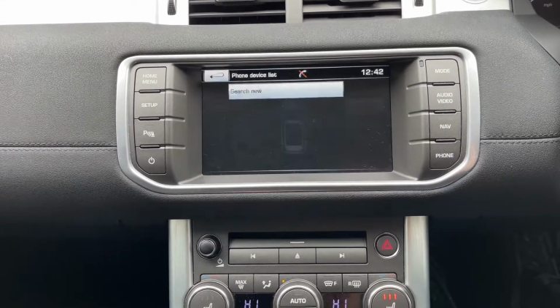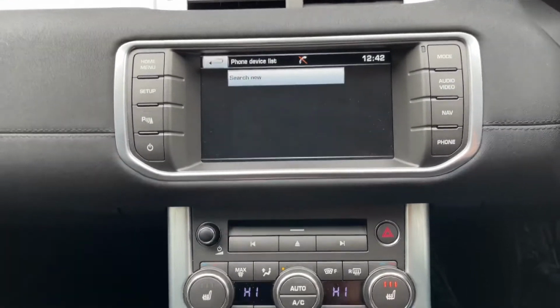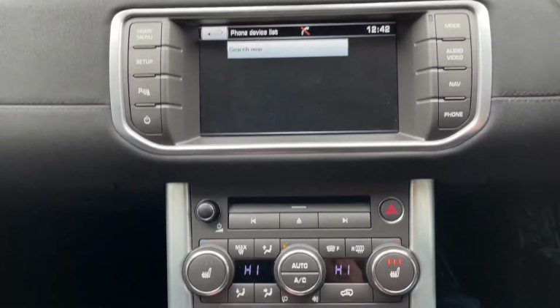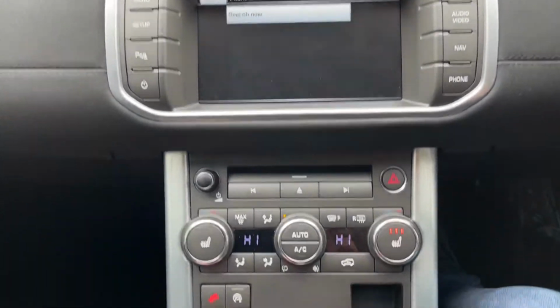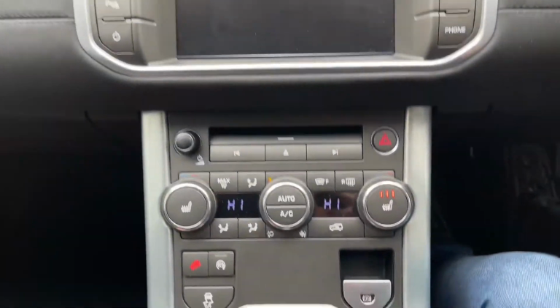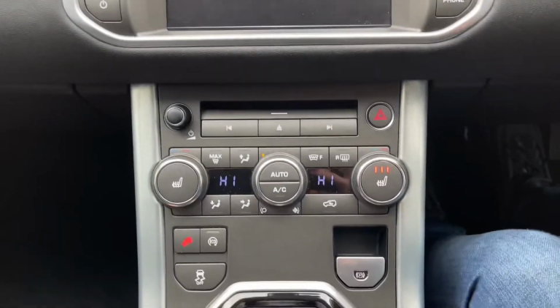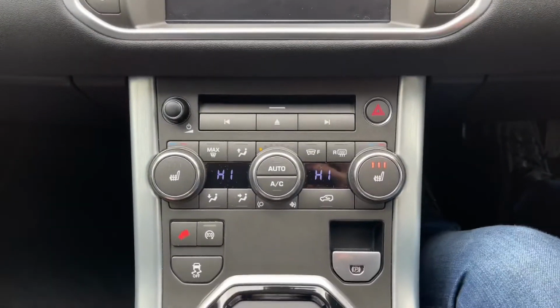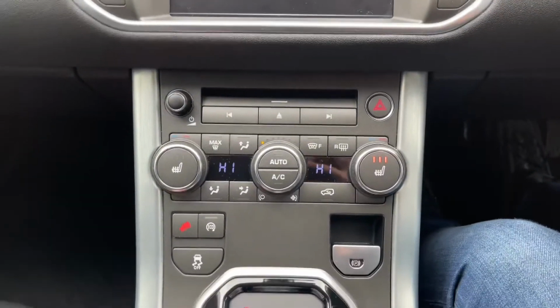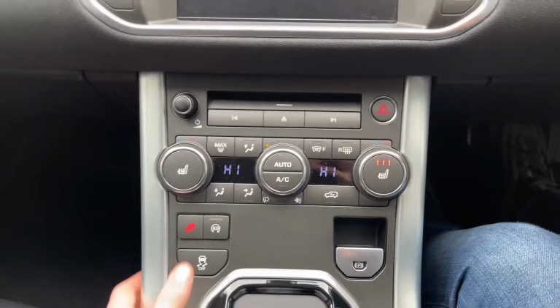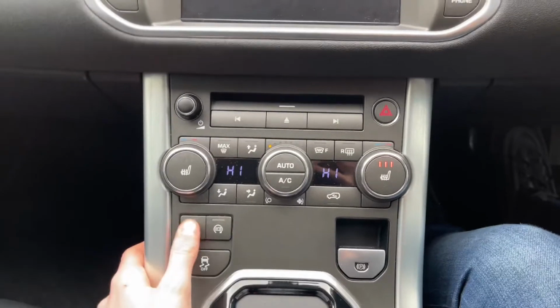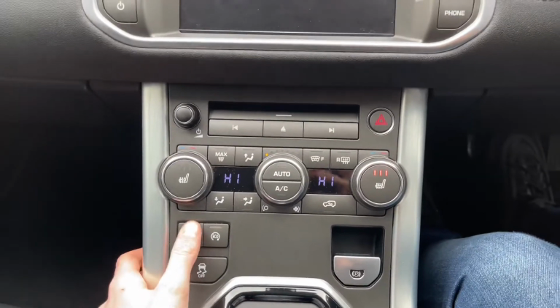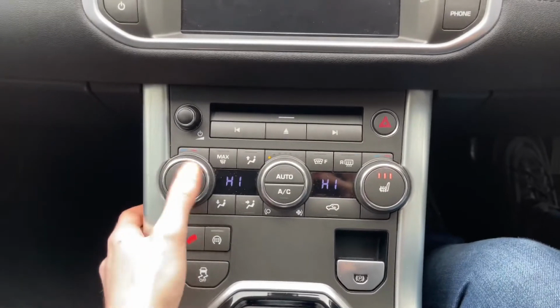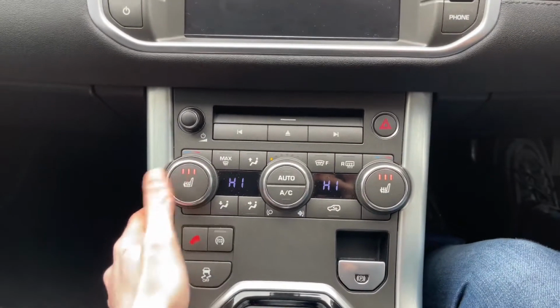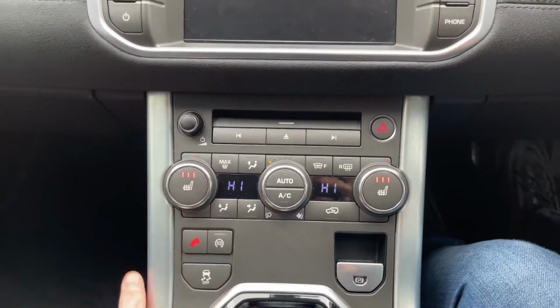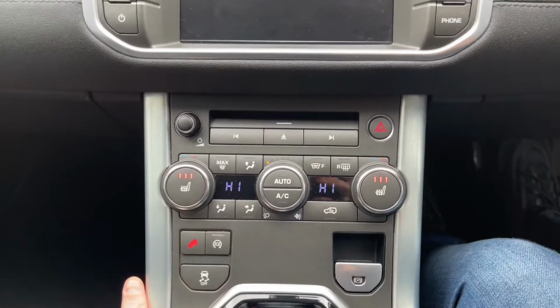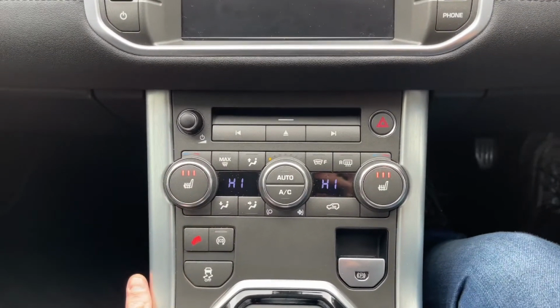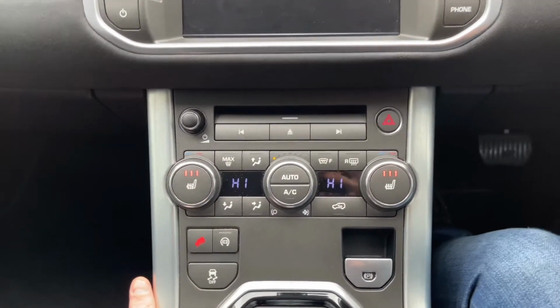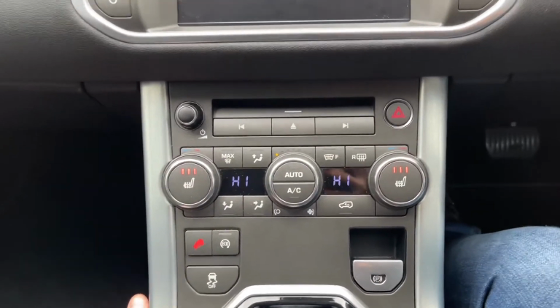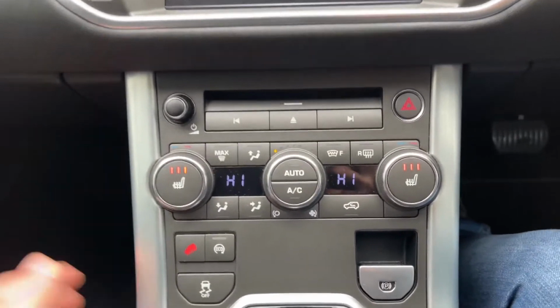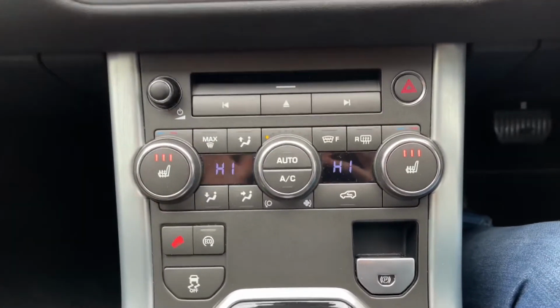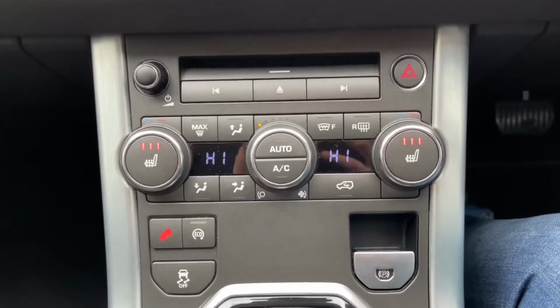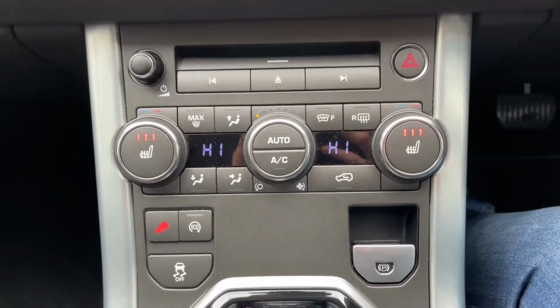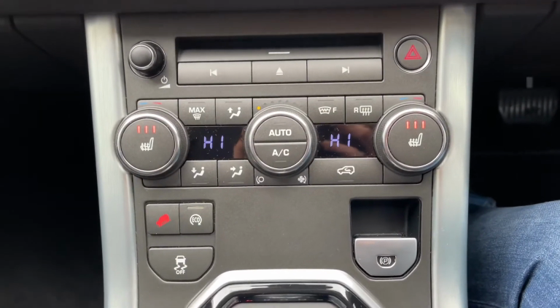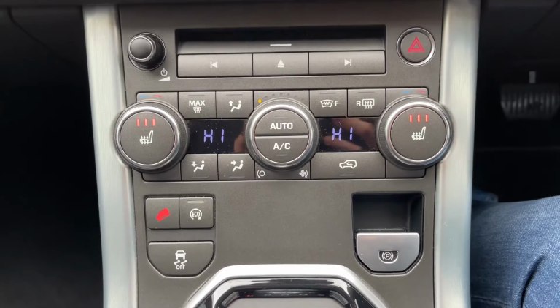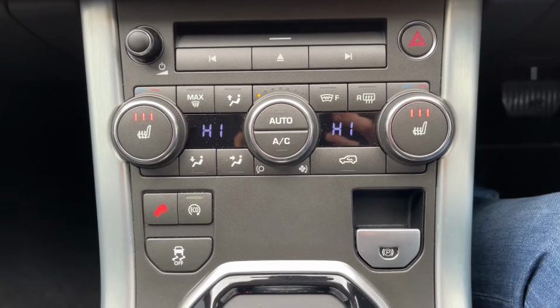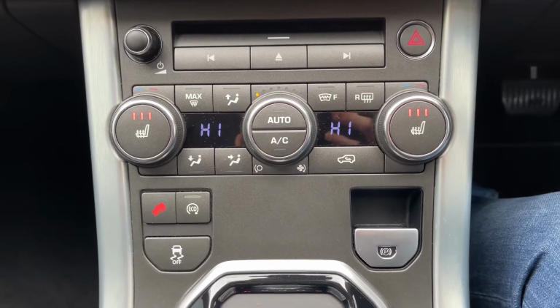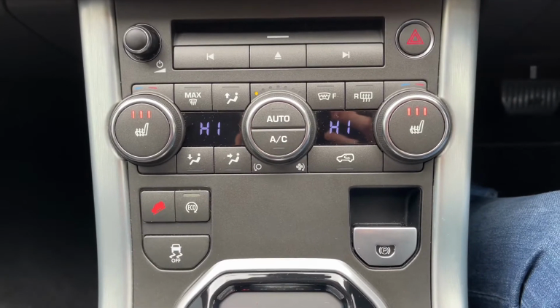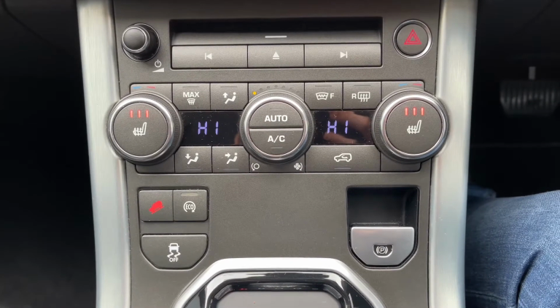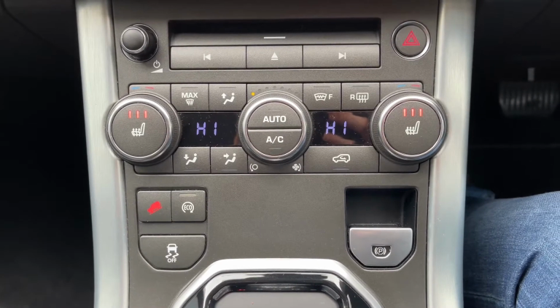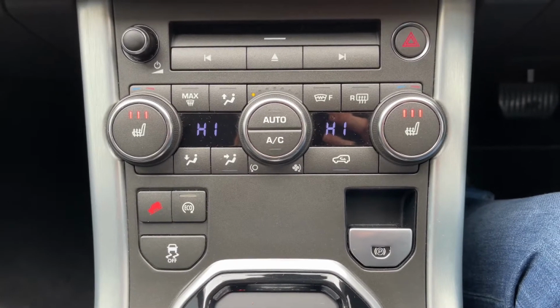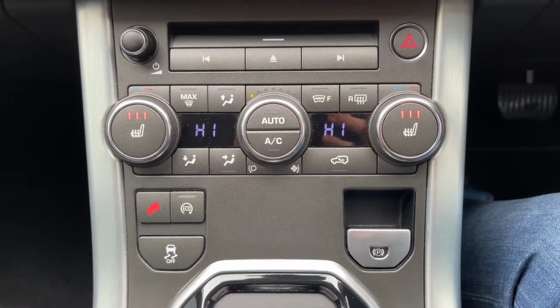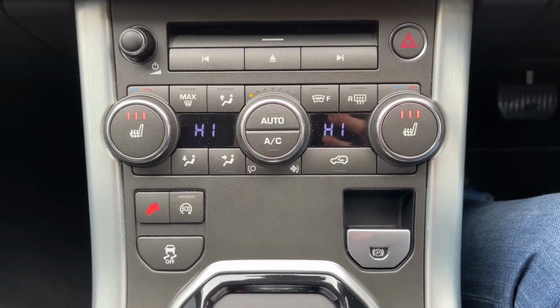Coming down from here, taking a look at the climate control — we do in fact have dual zone climate control, so the passenger and driver can have two separate temperatures at the same time.